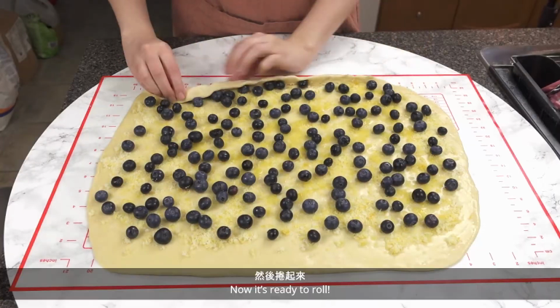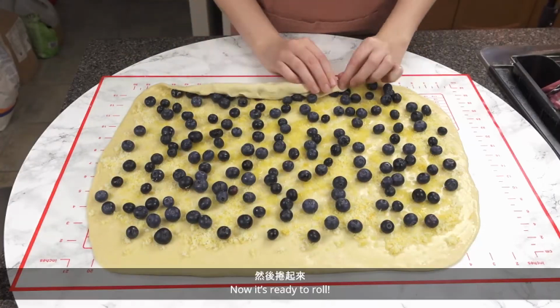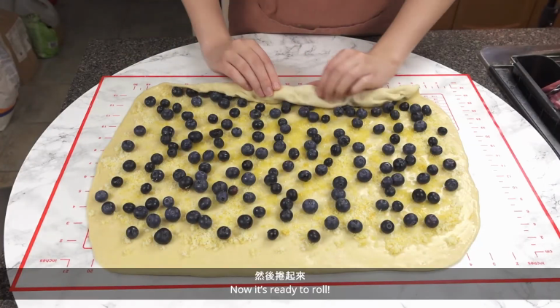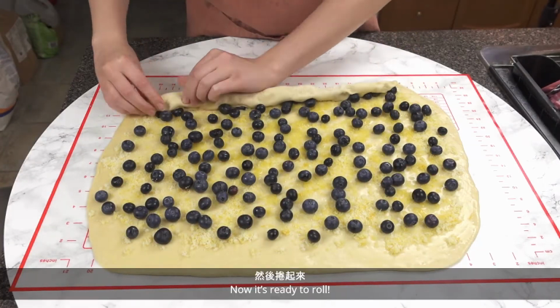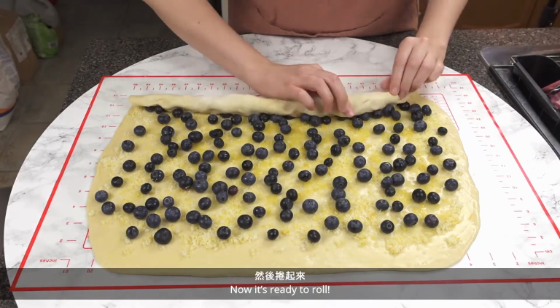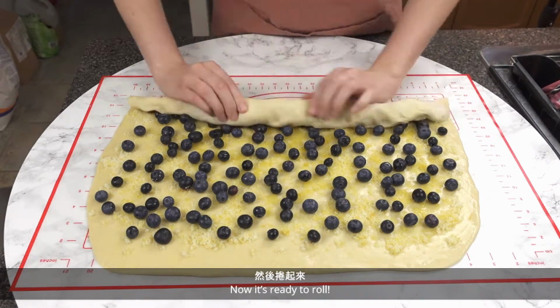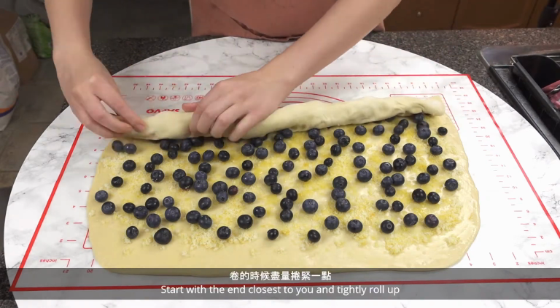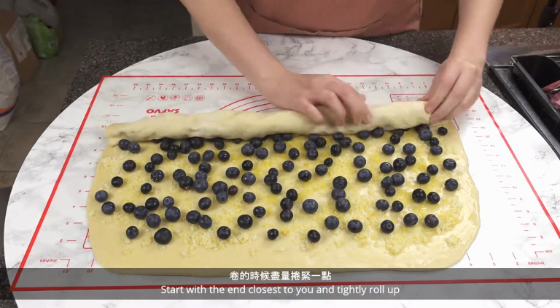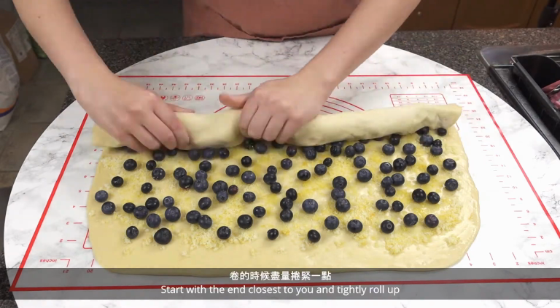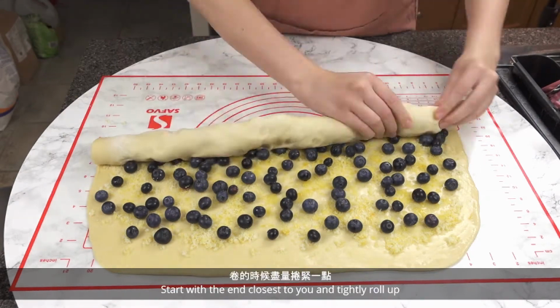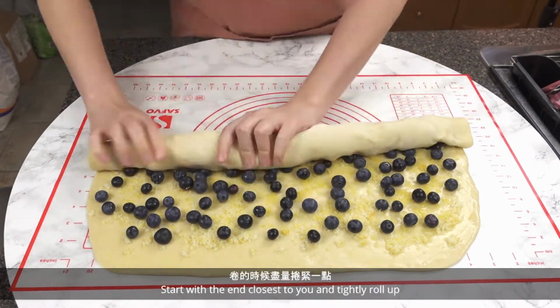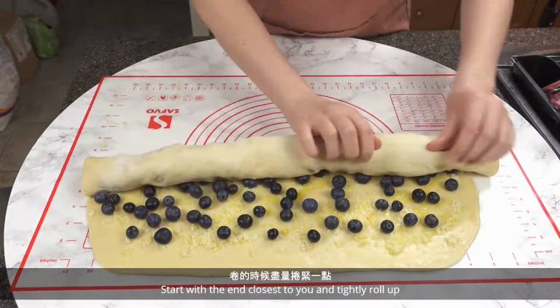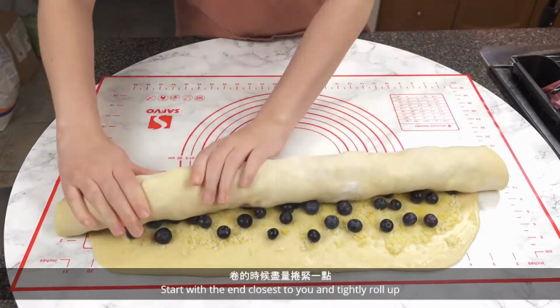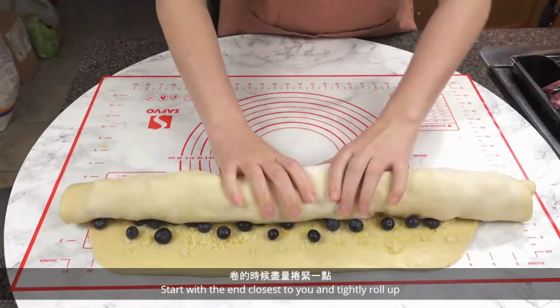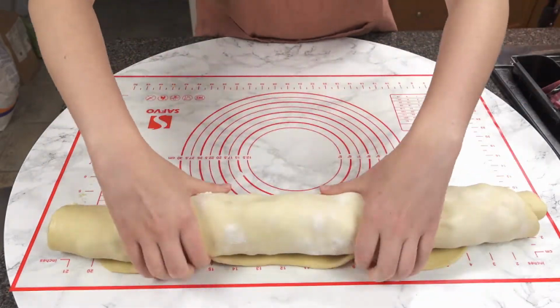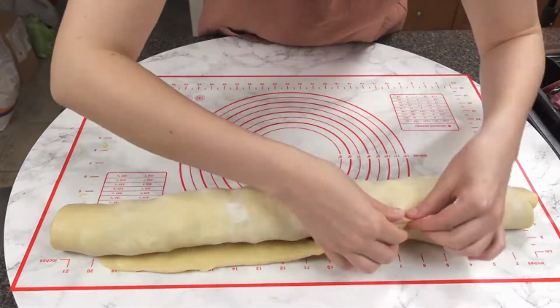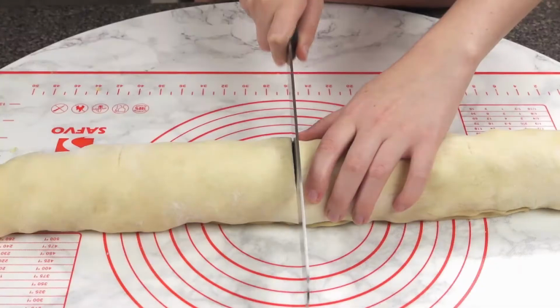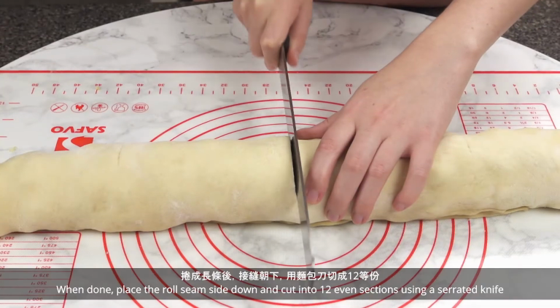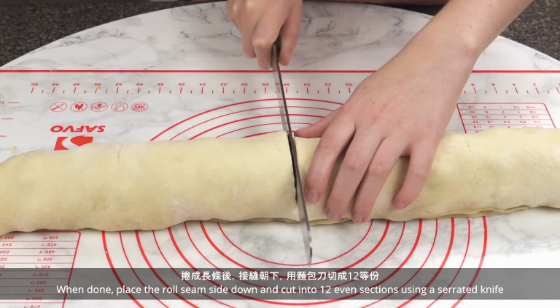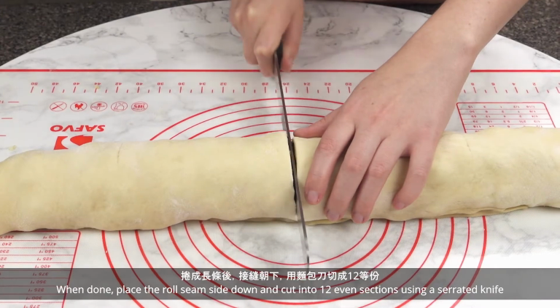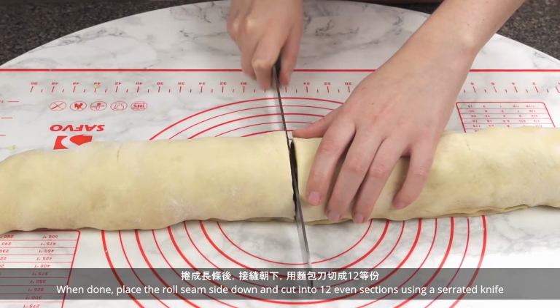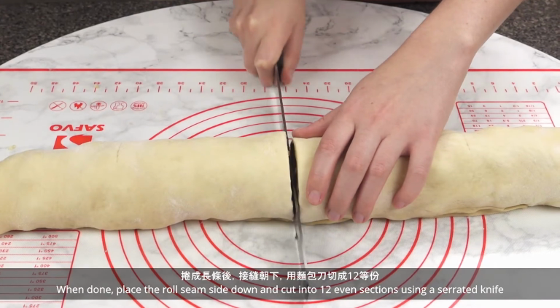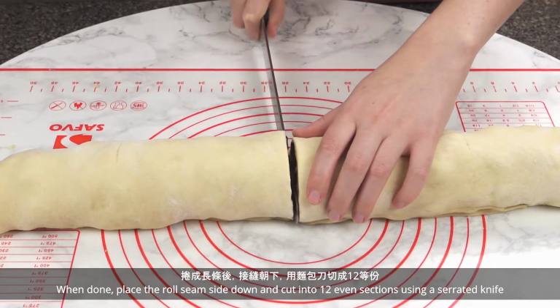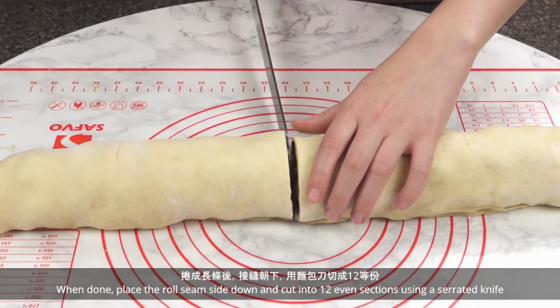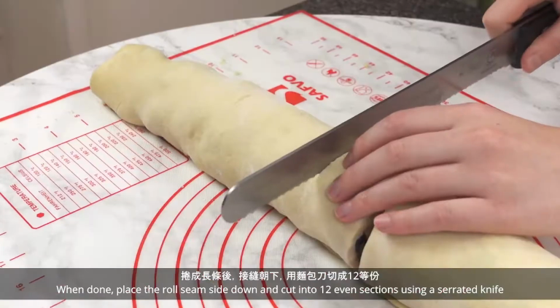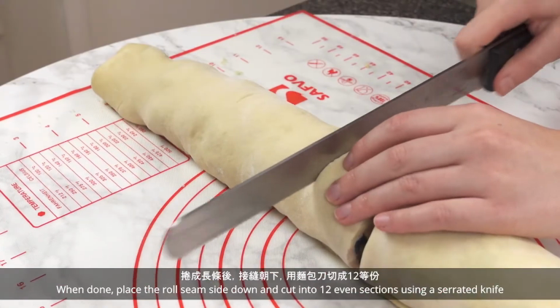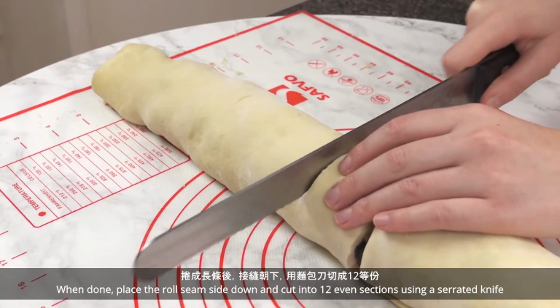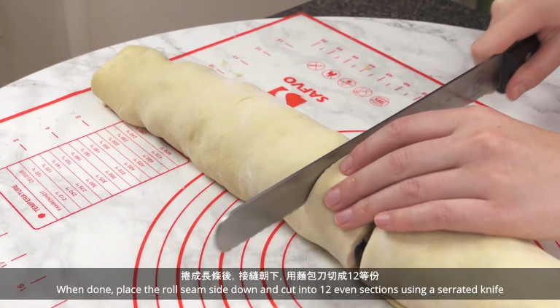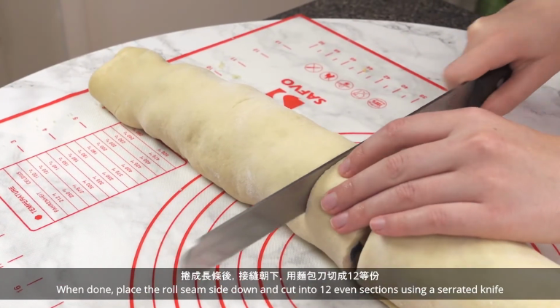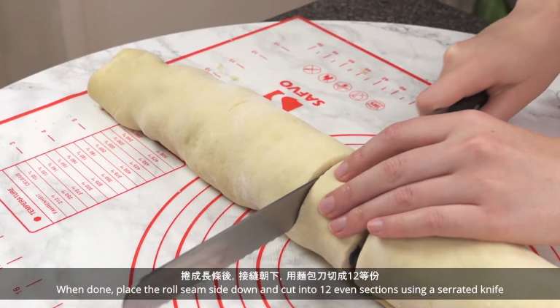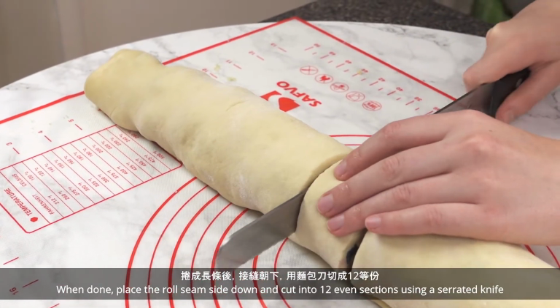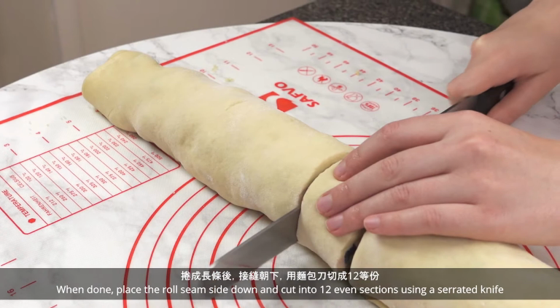Now it's ready to roll! Start with the end closest to you and tightly roll up. When done, place the roll seam side down and cut into 12 even sections using a serrated knife.